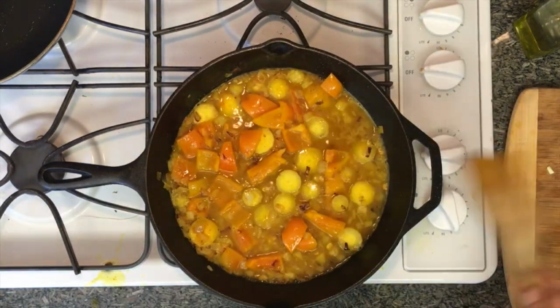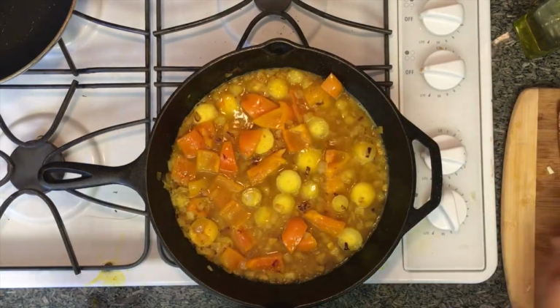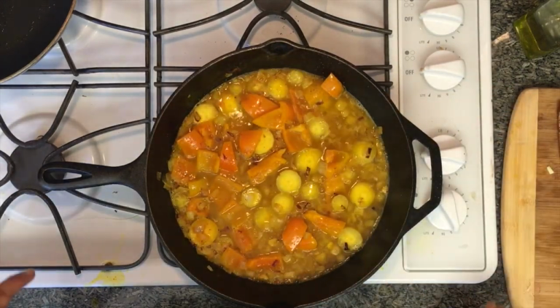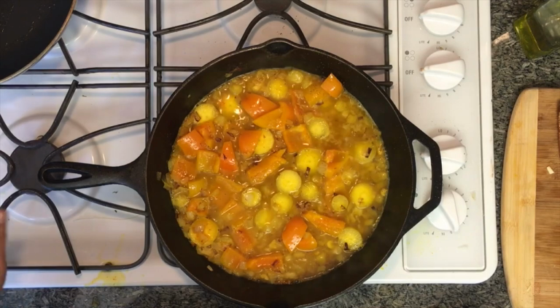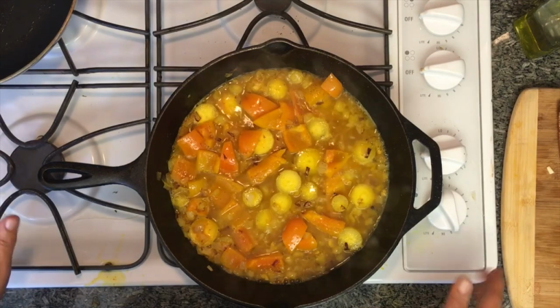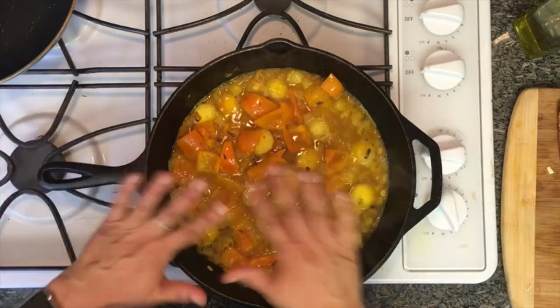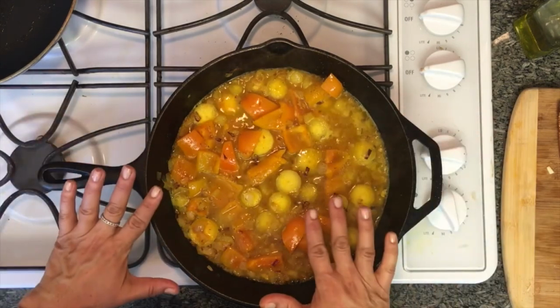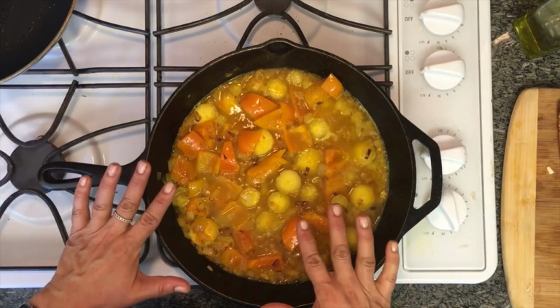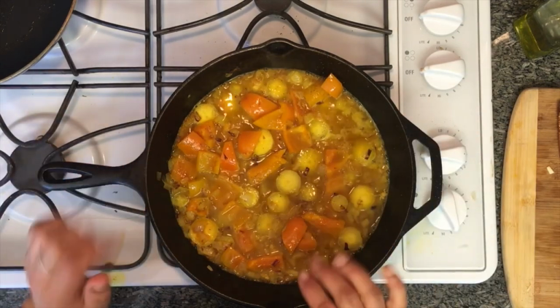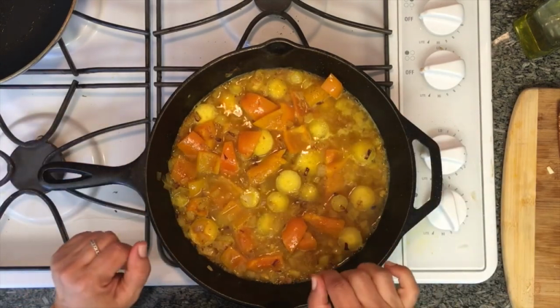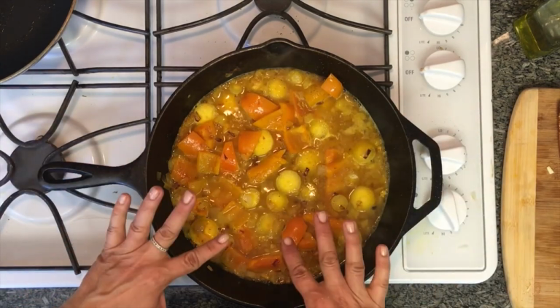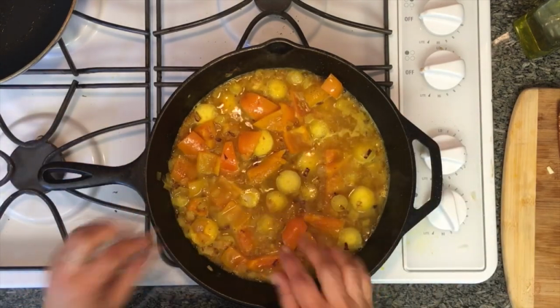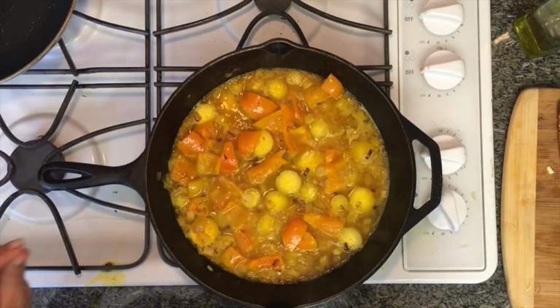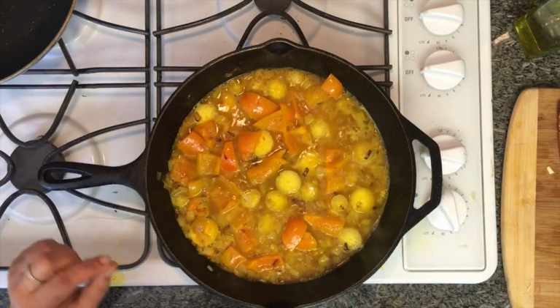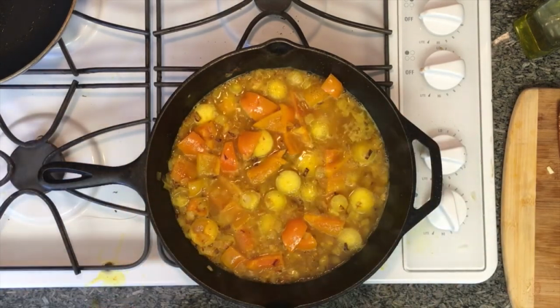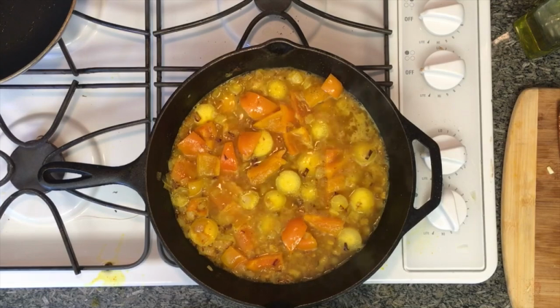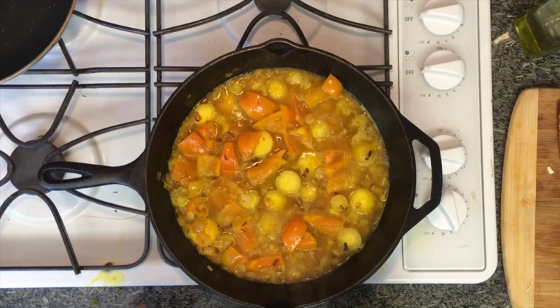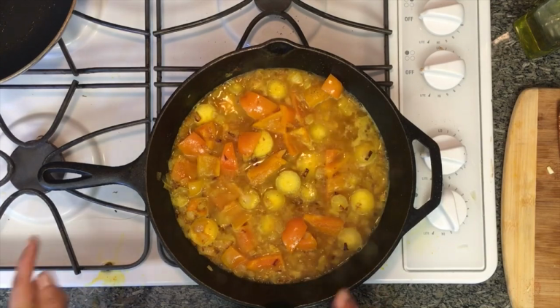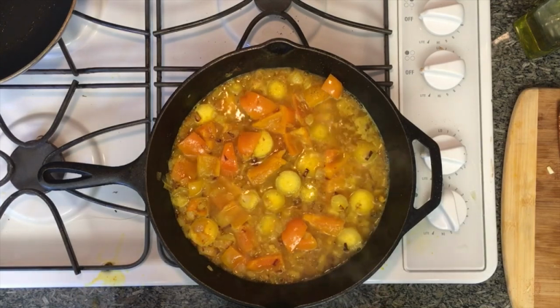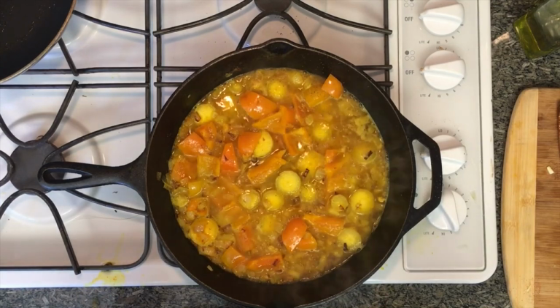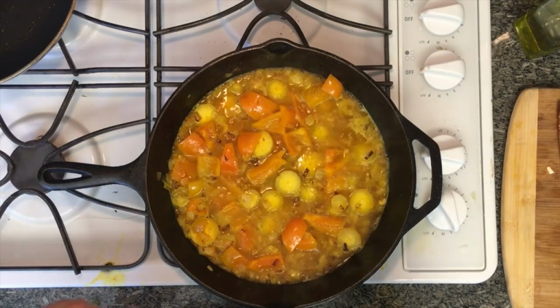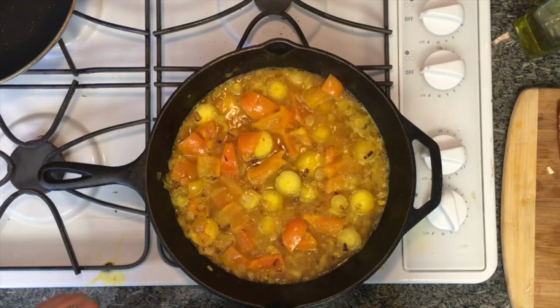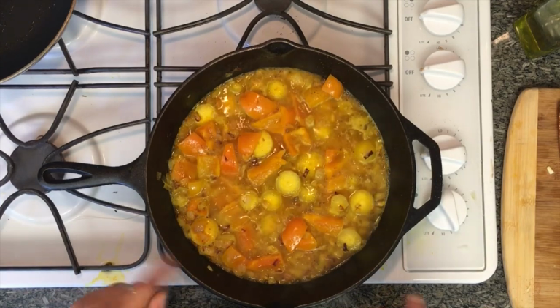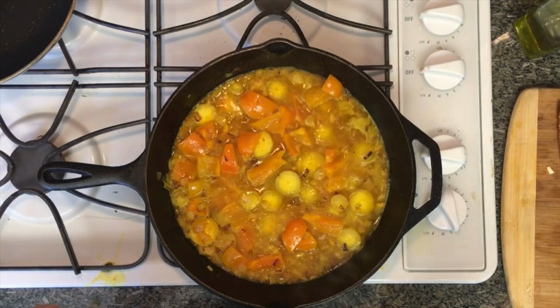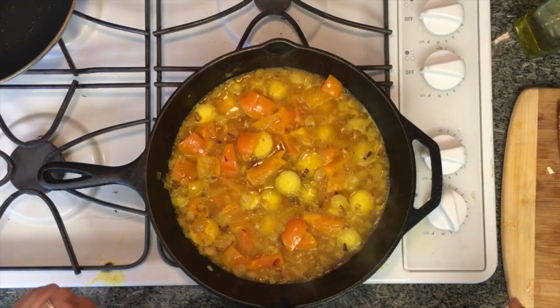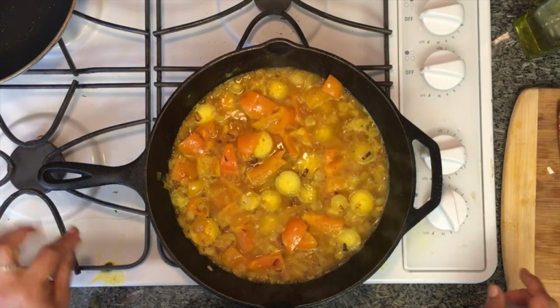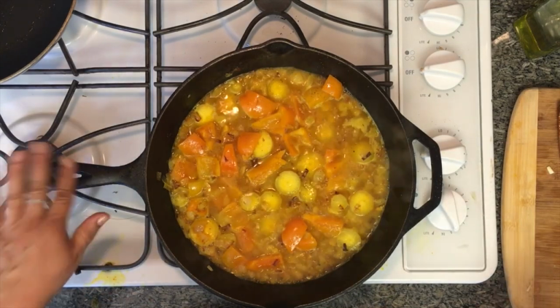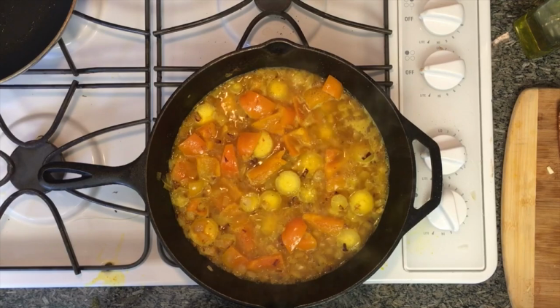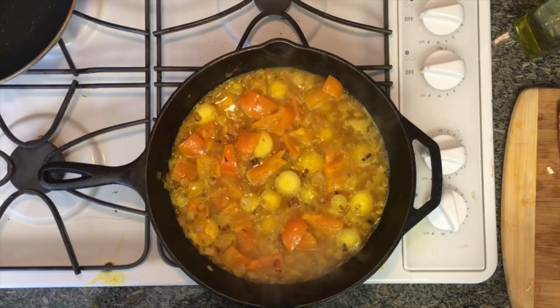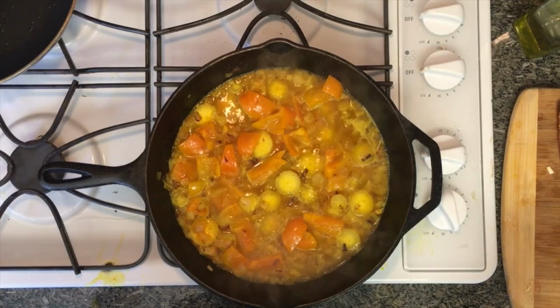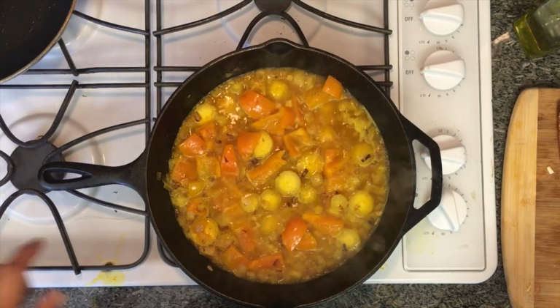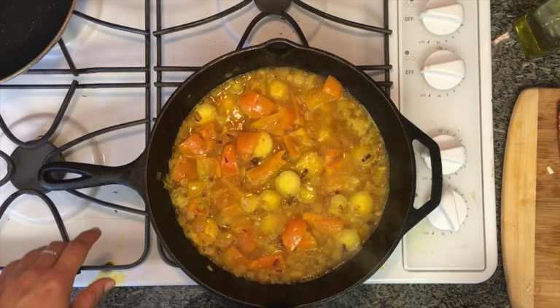Let it come to a boil and I'll let this cook for about five minutes so the vegetables can get a little bit soft. While that's going, we'll move on to the fish — I said chicken but I meant fish, though you could do this with chicken as well.